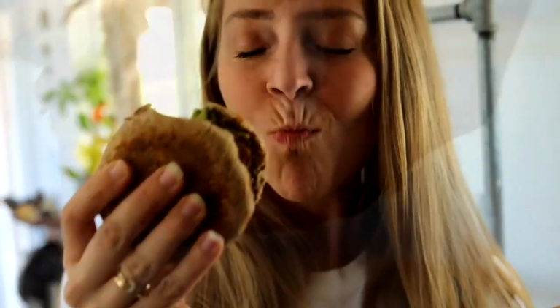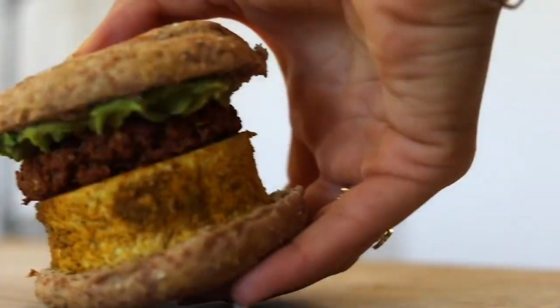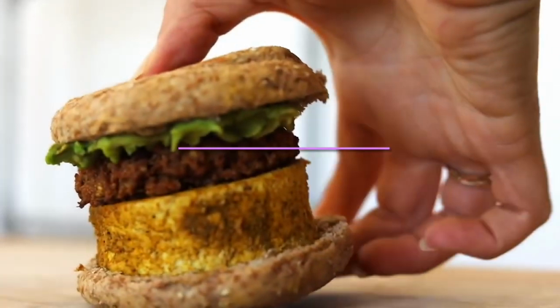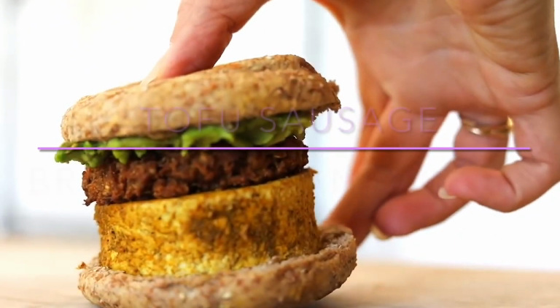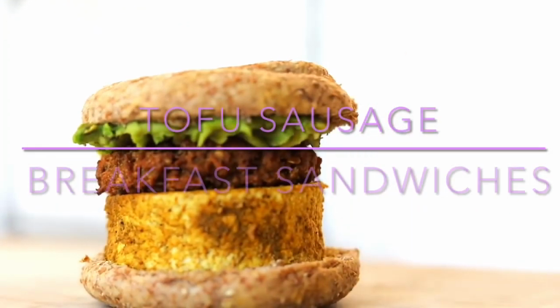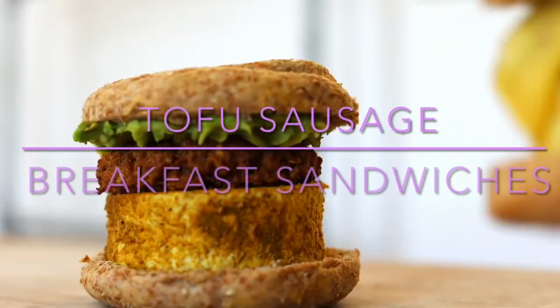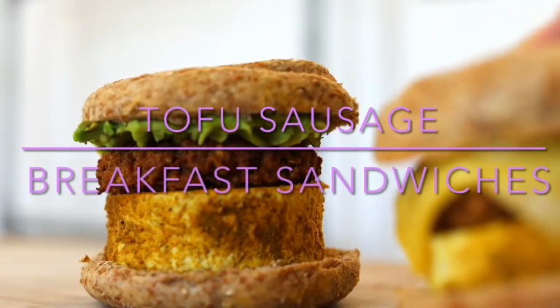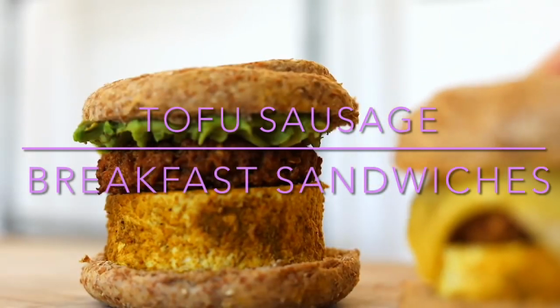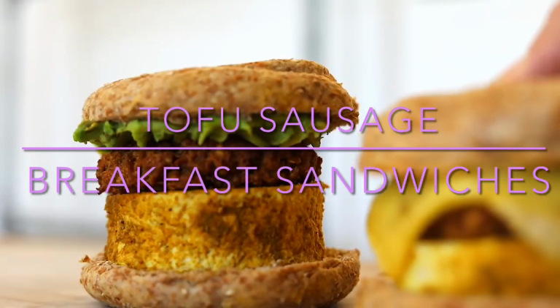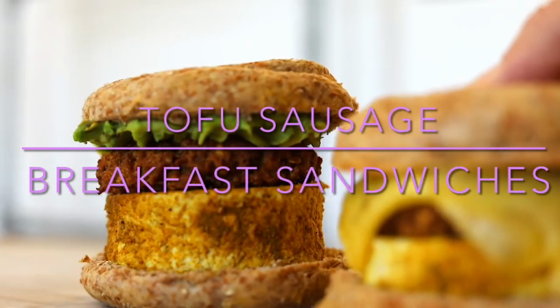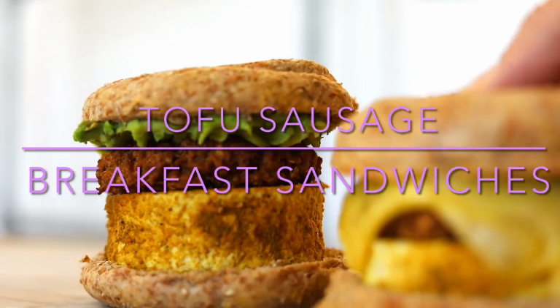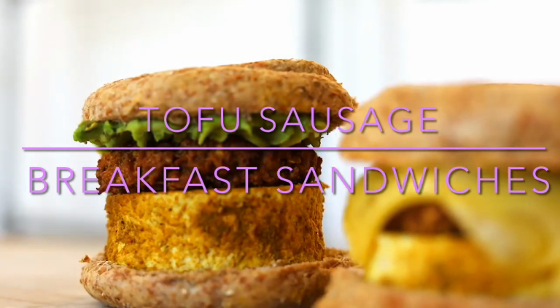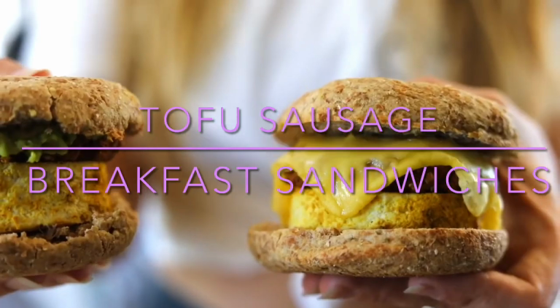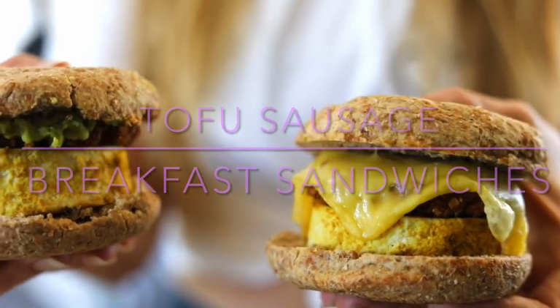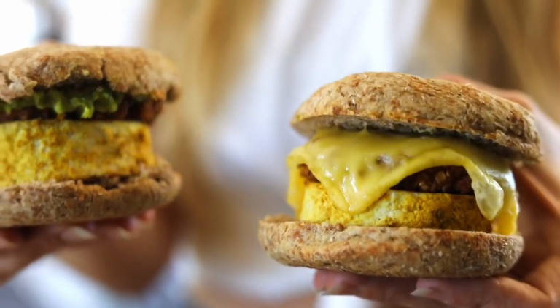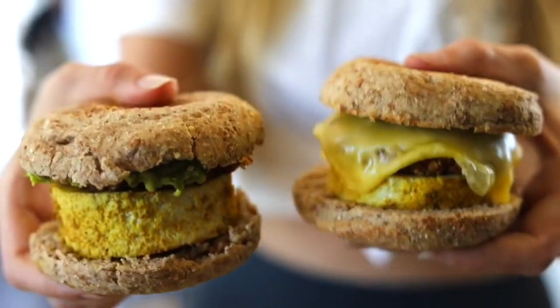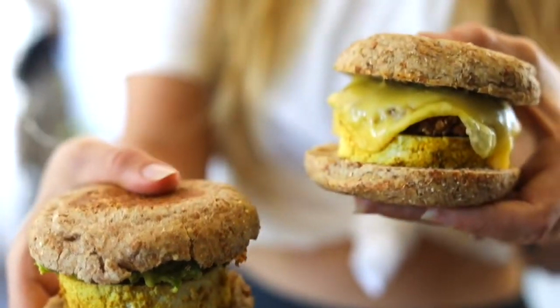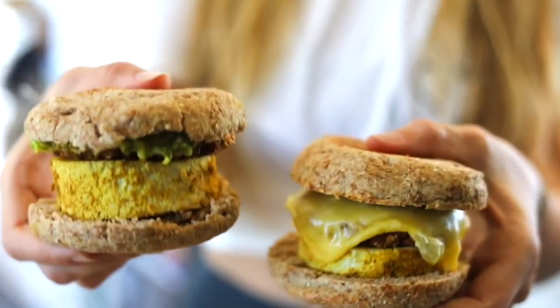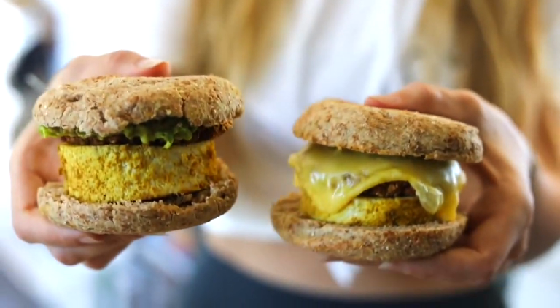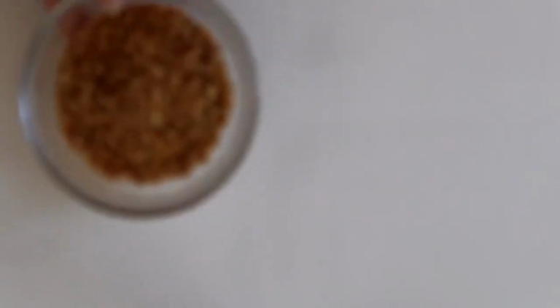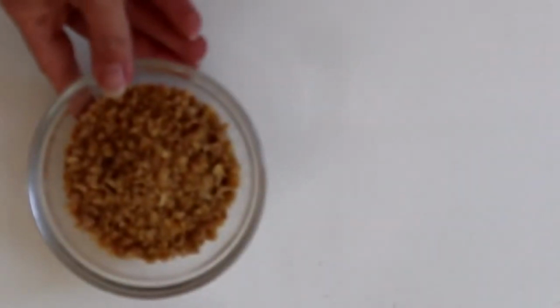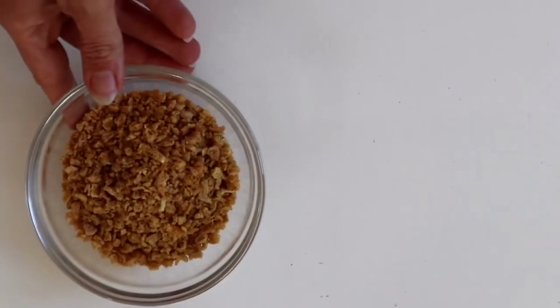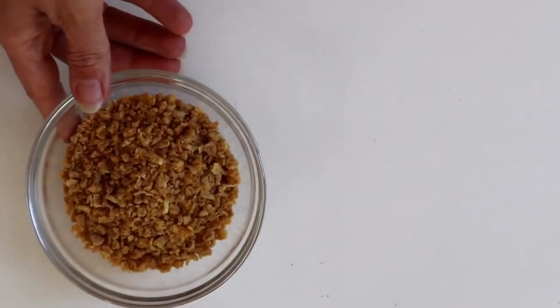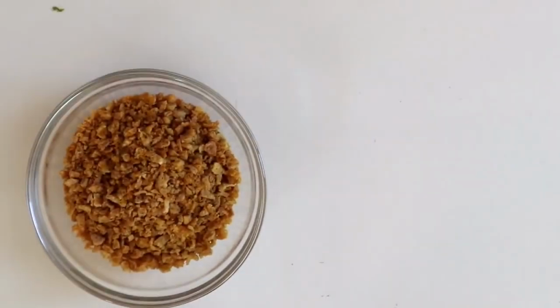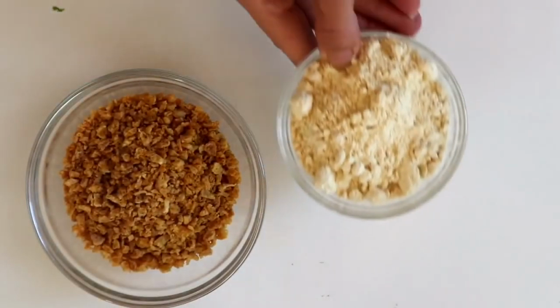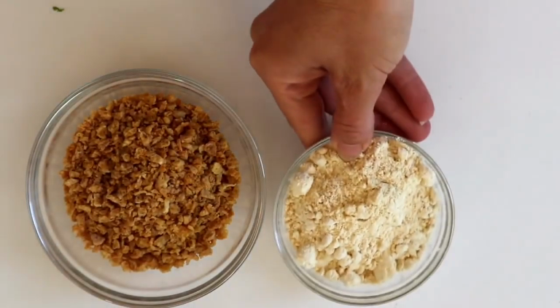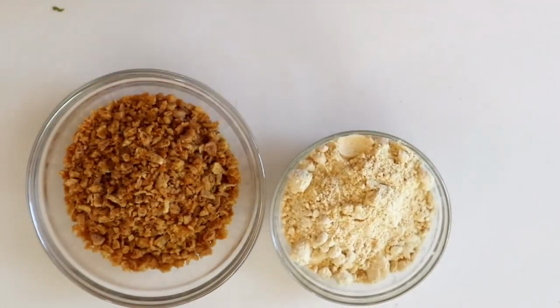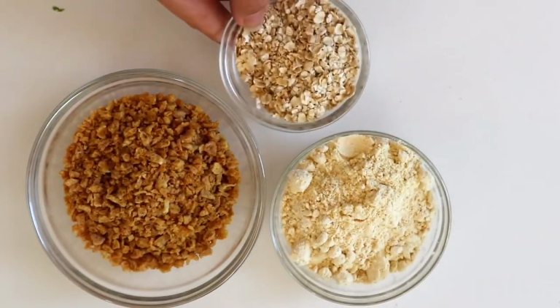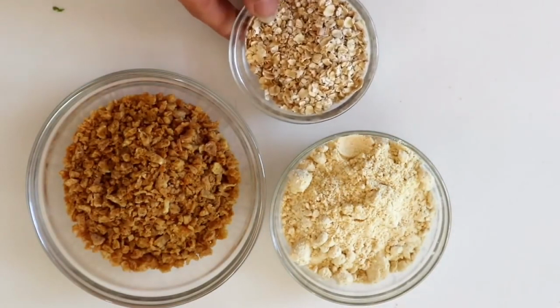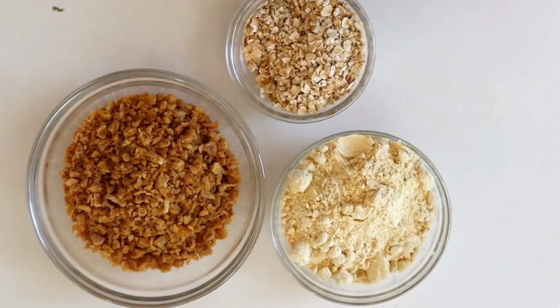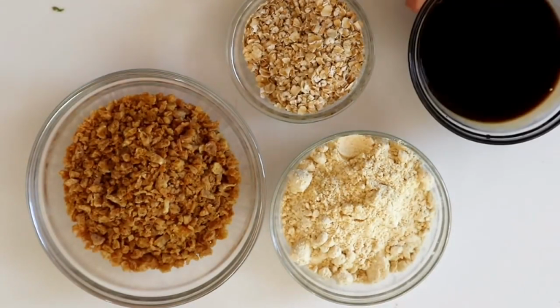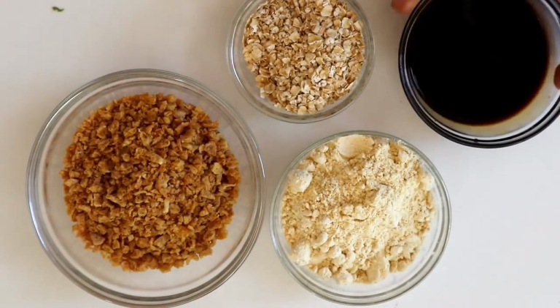Starting off with these tofu sausage breakfast sandwiches — they are 357 calories each and 29 grams of protein. They're pretty simple to make. We're going to start off by making the sausage; once you make the sausage, the whole thing comes together simply.